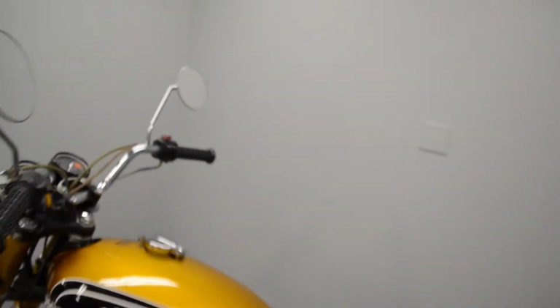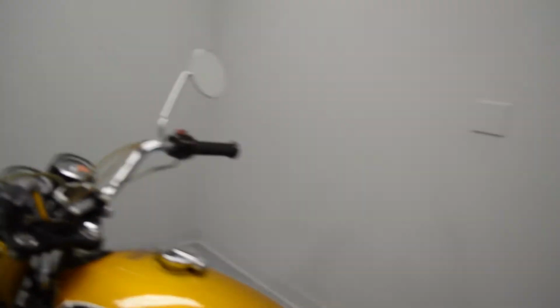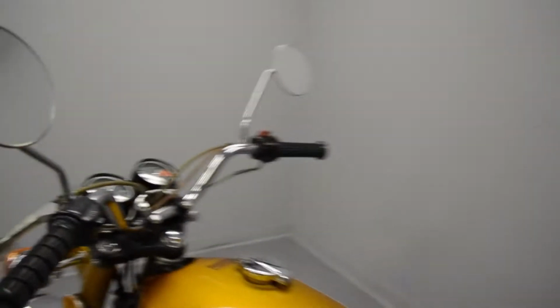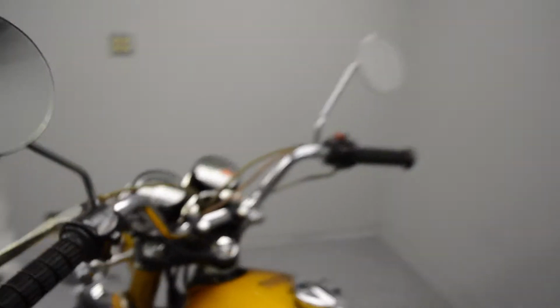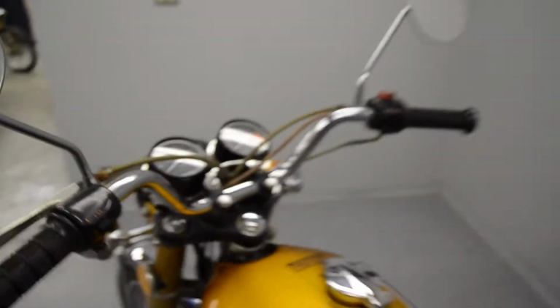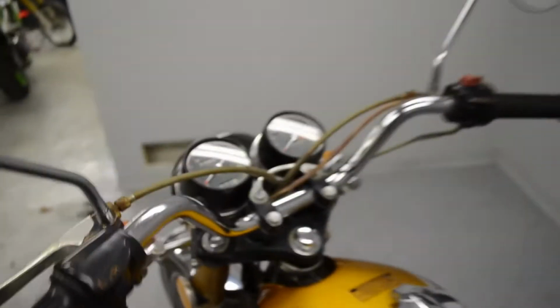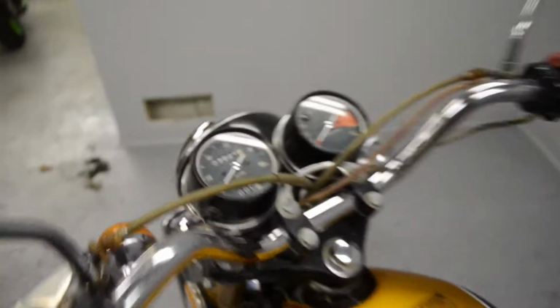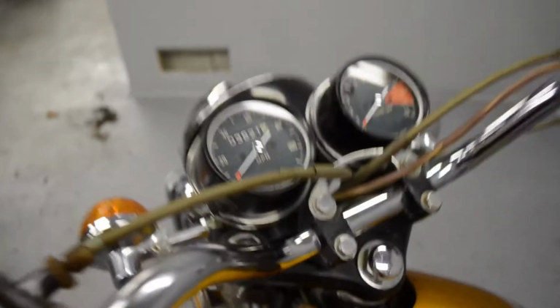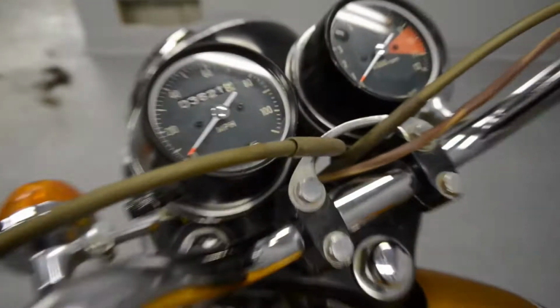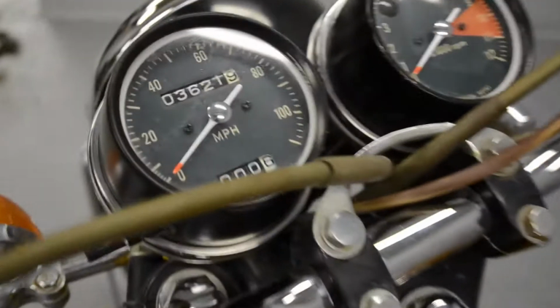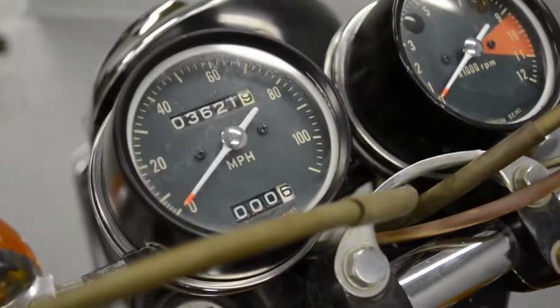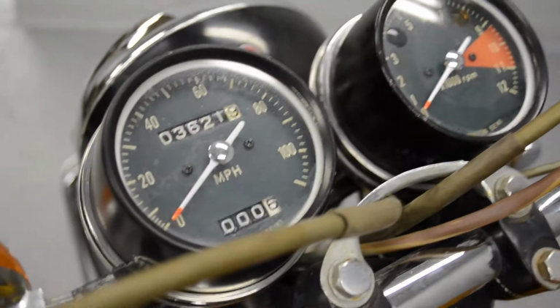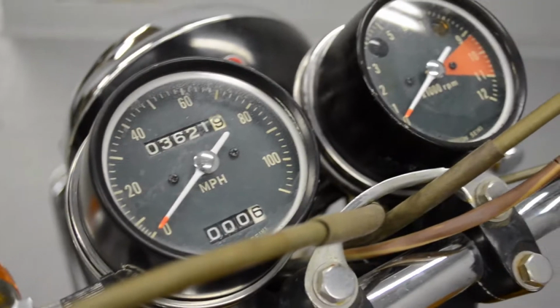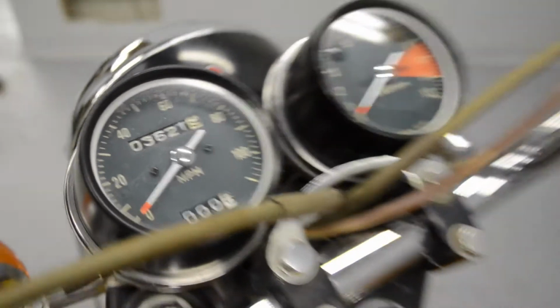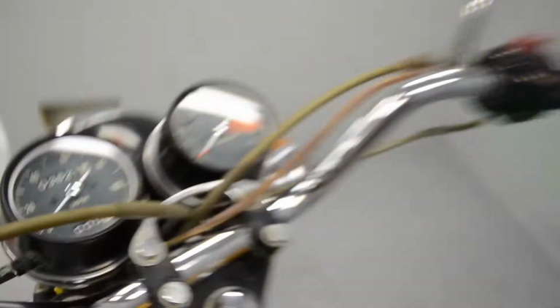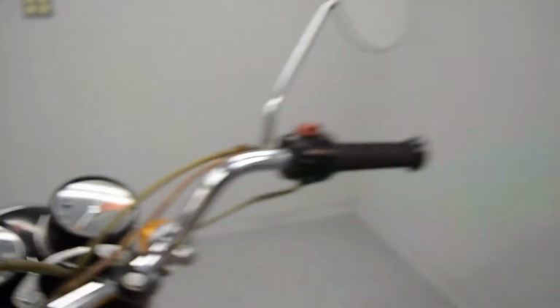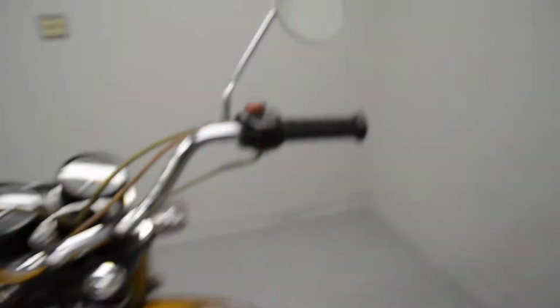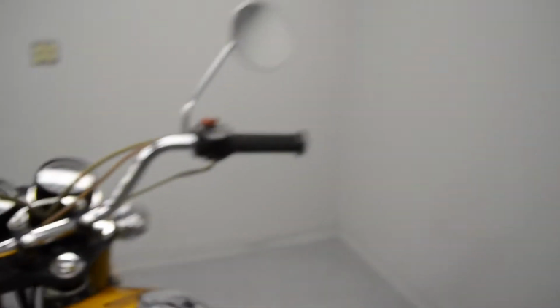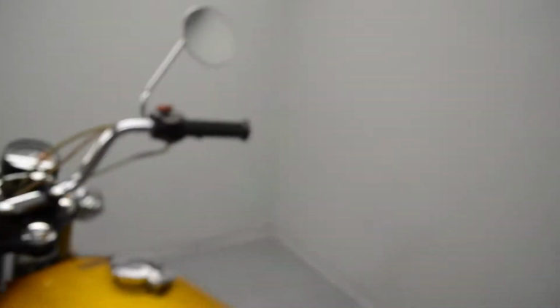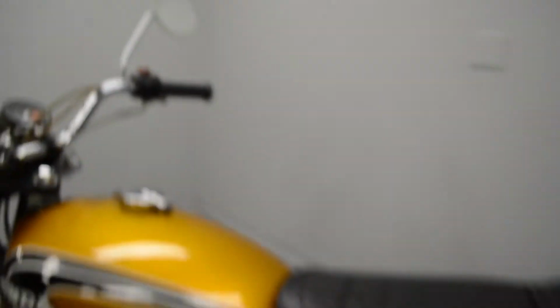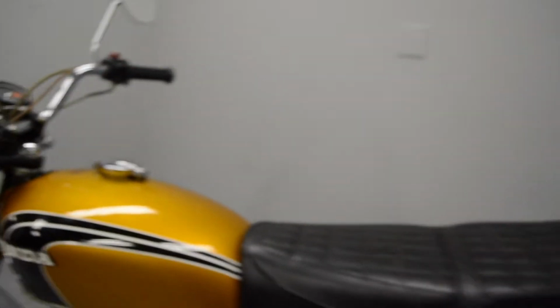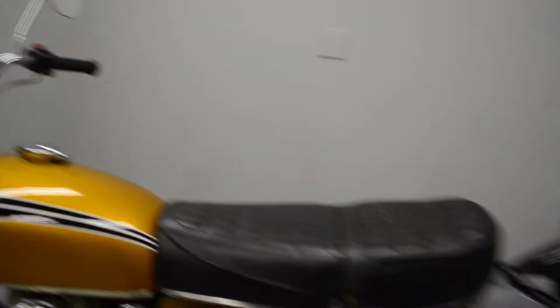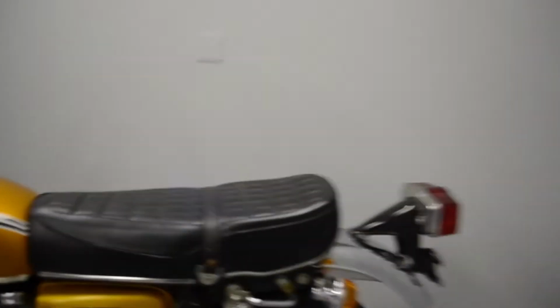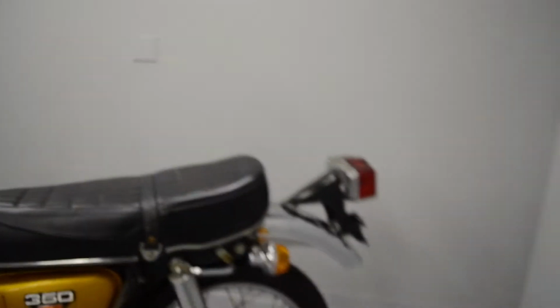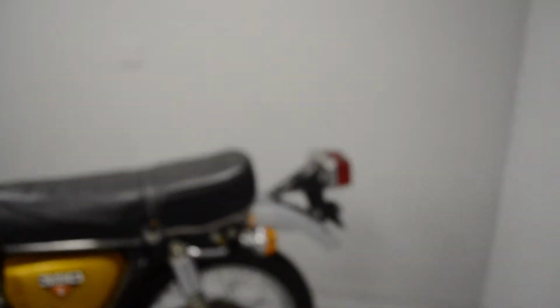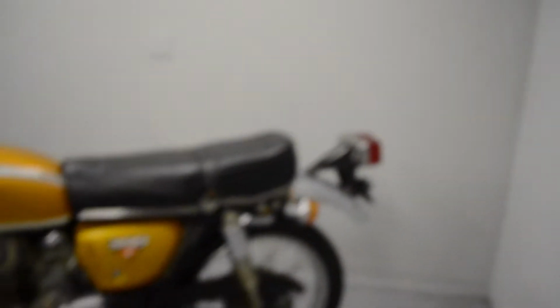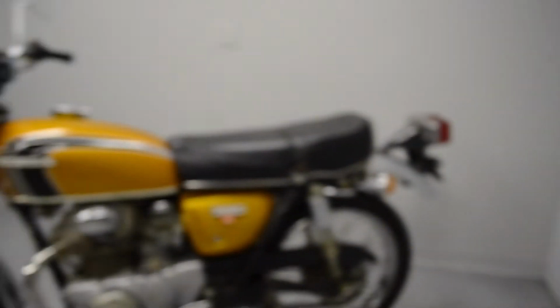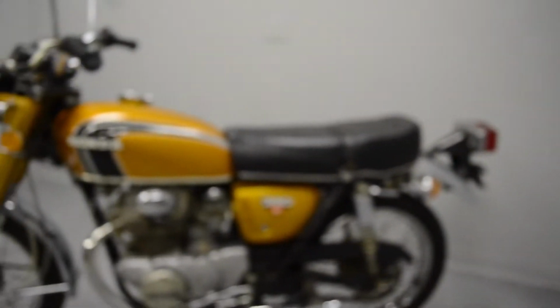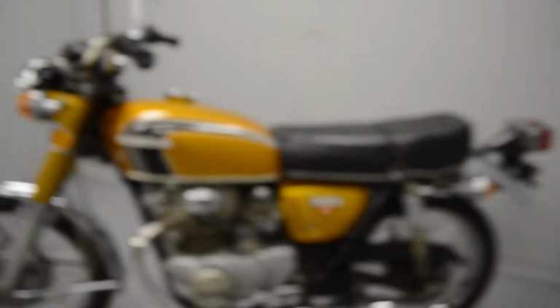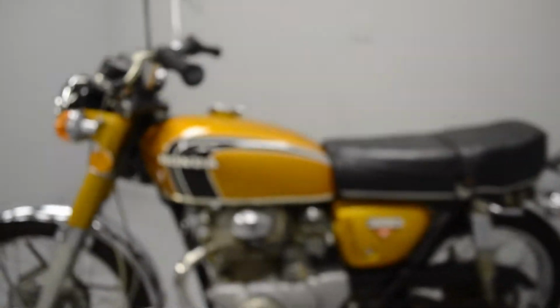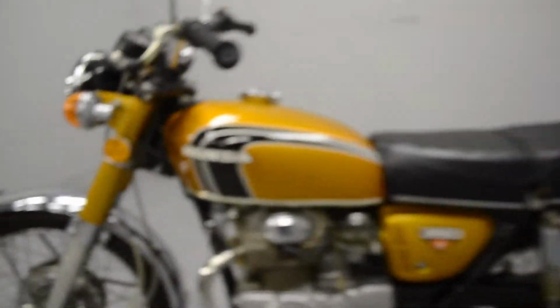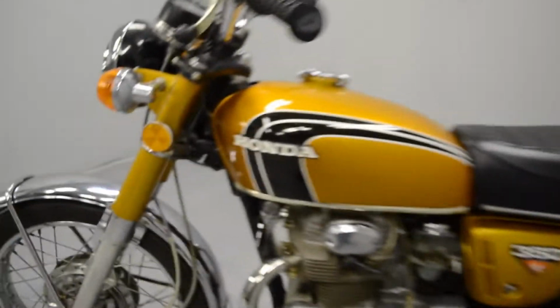The cycle has just over 3,600 miles on the original motor. Just a fantastic original survivor here. Let's go ahead and fire it up and see how it sounds.